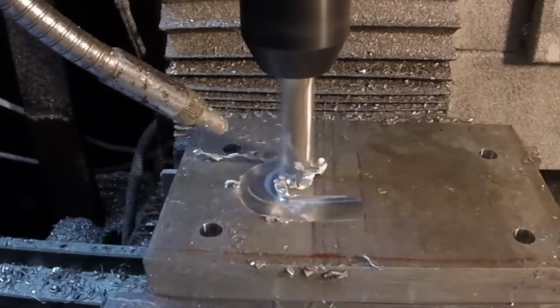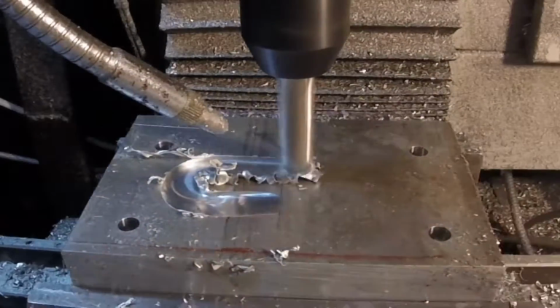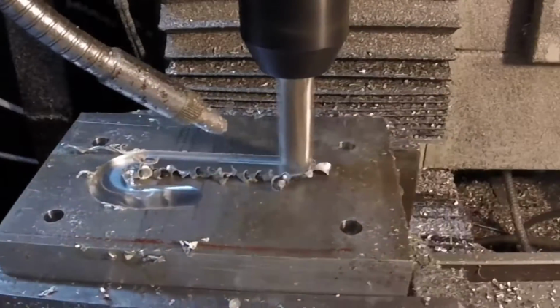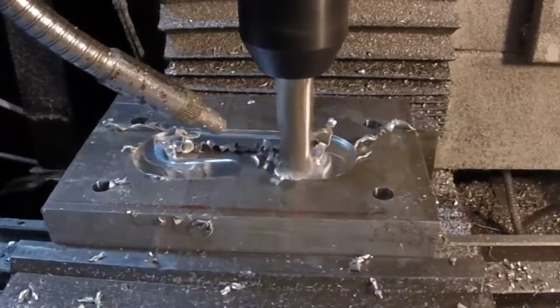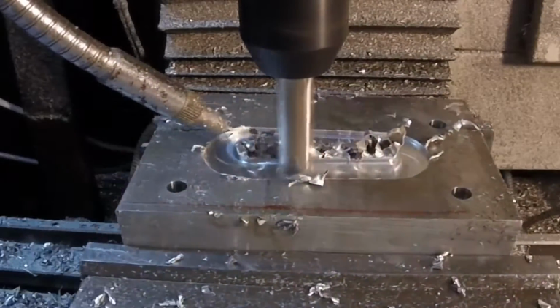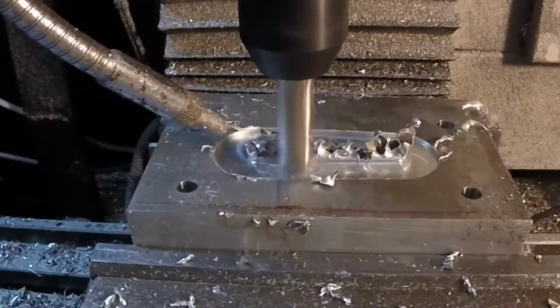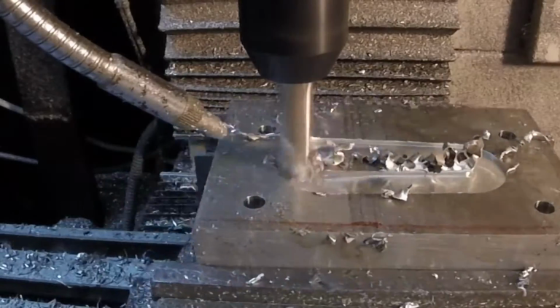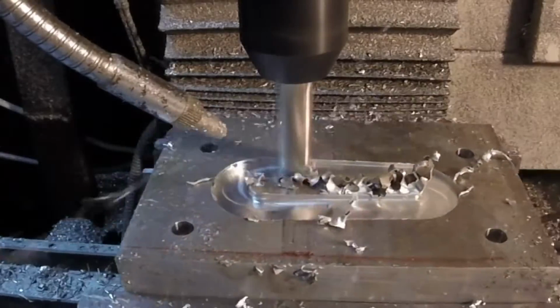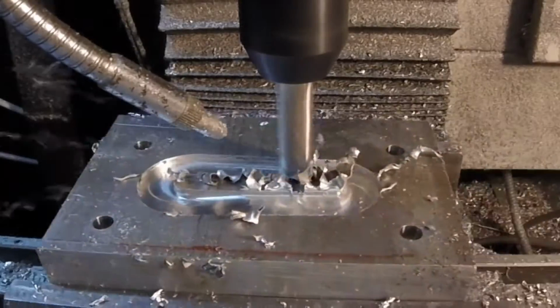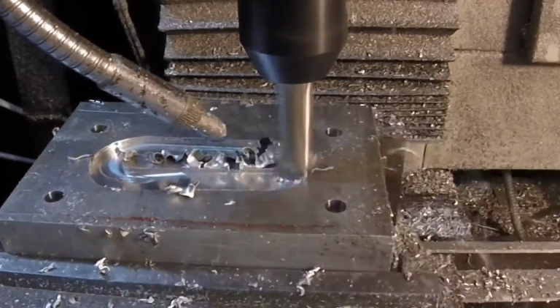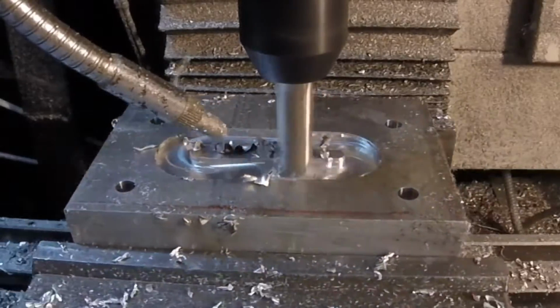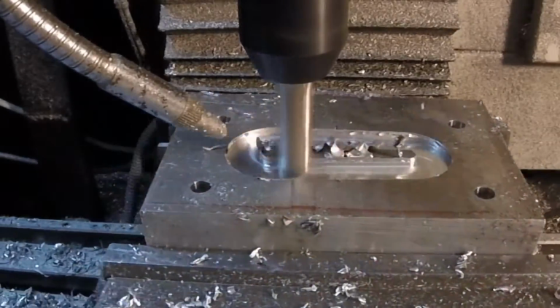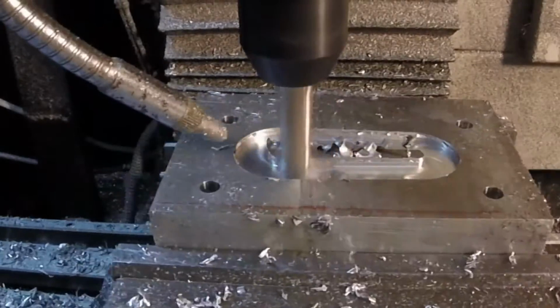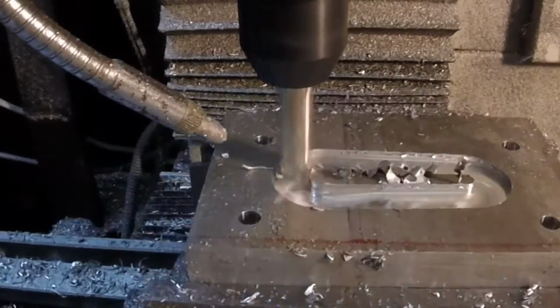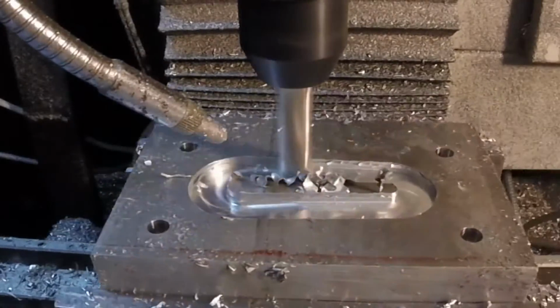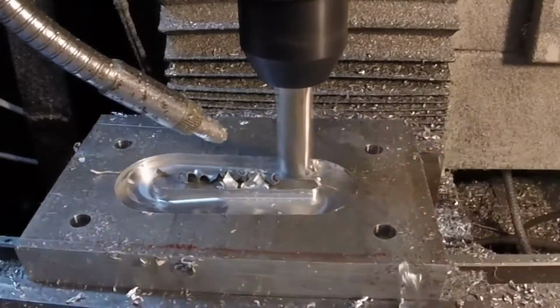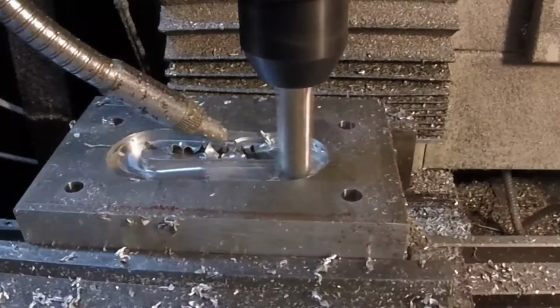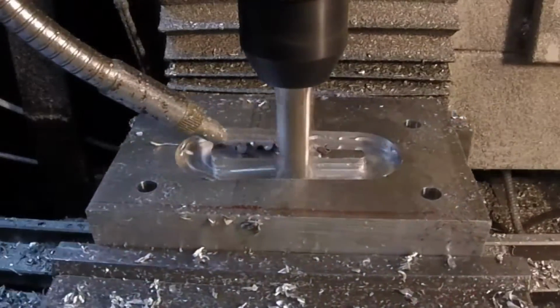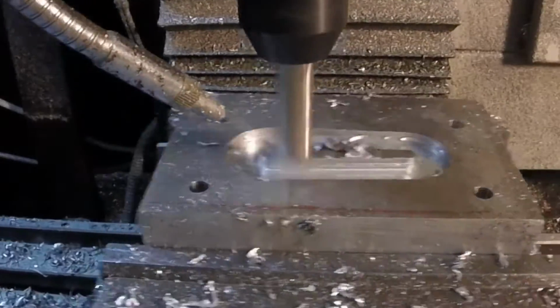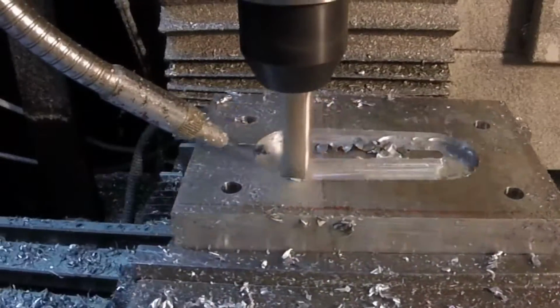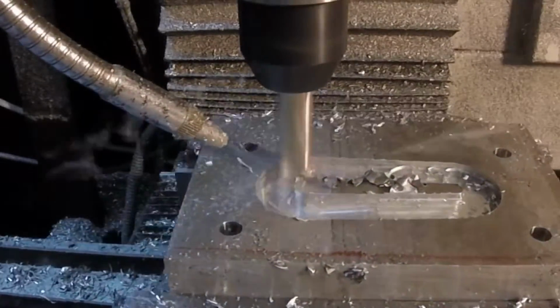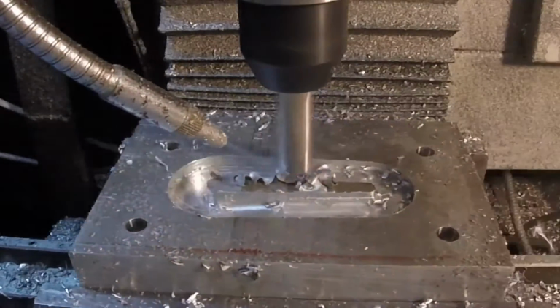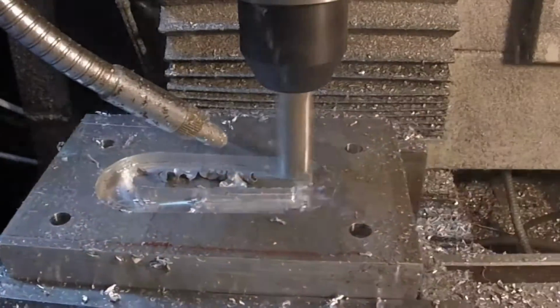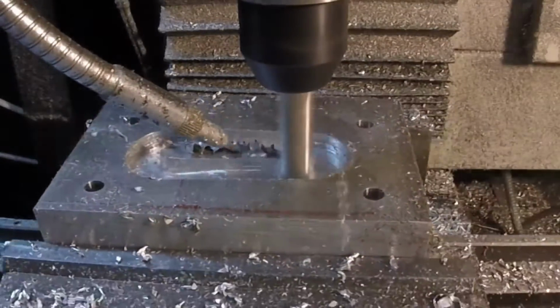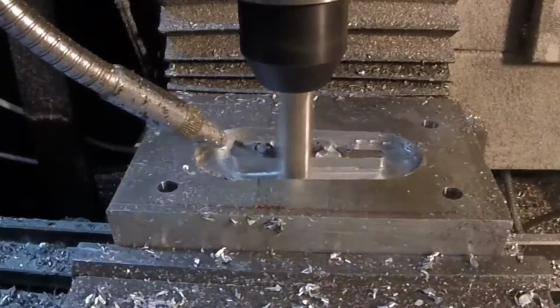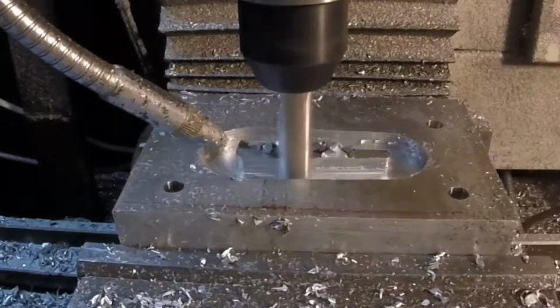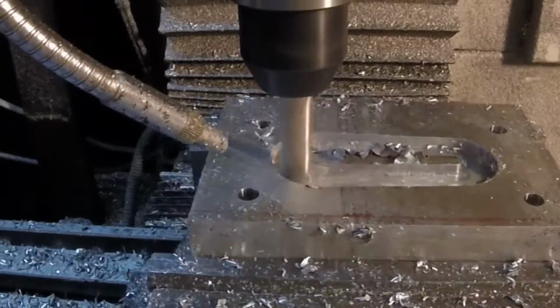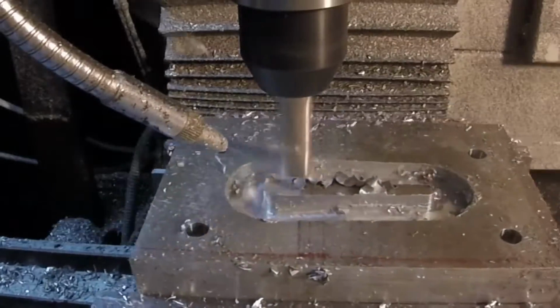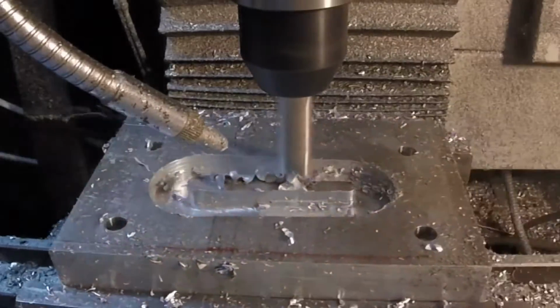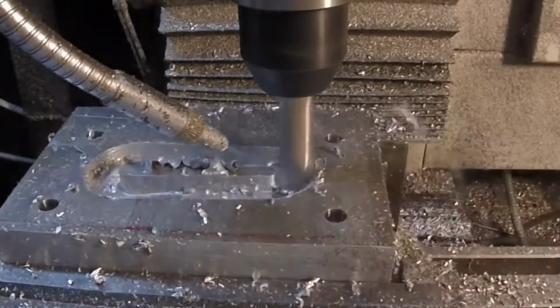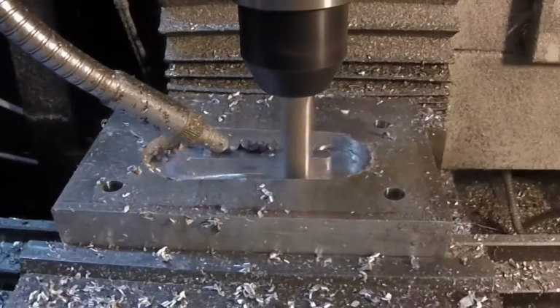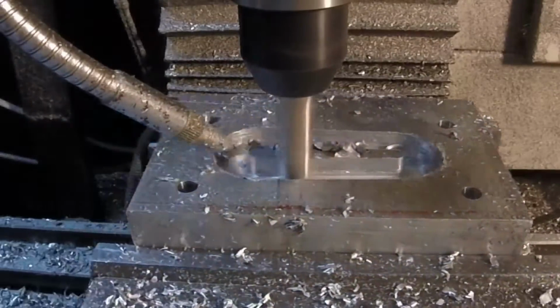Here I'm using a half-inch end mill, which you can tell by the burr it left probably needs to be replaced. I'm going to cut the inside perimeter here.